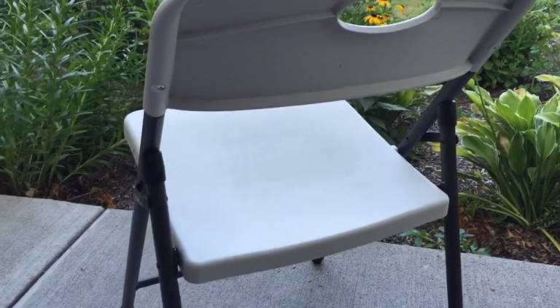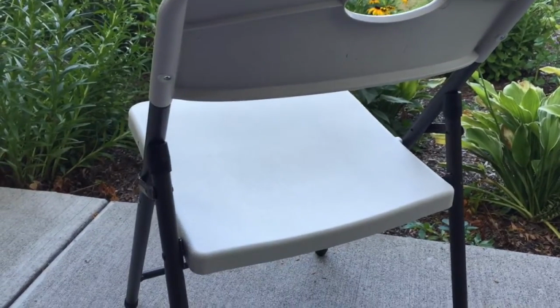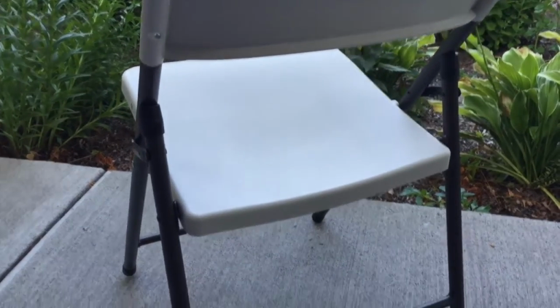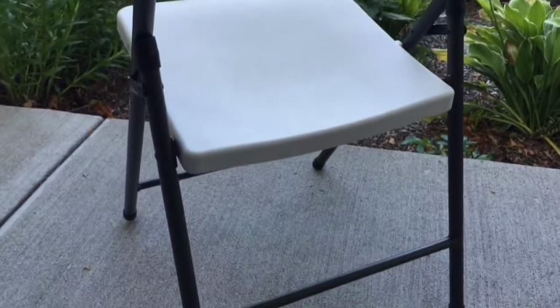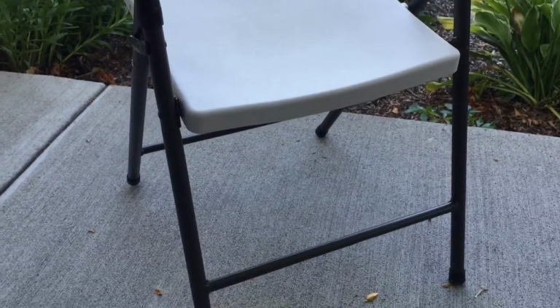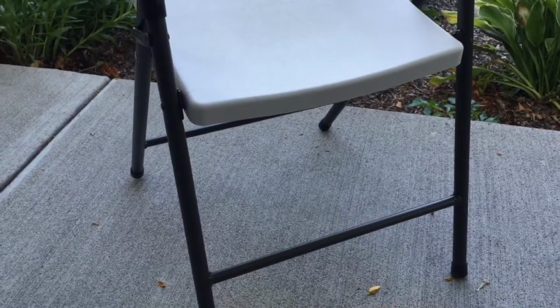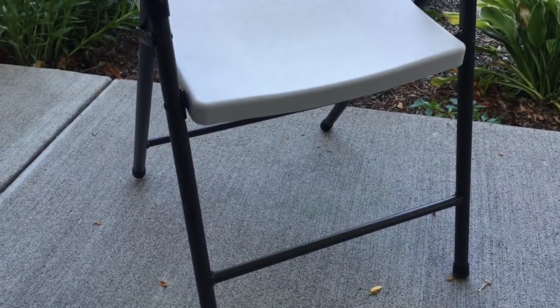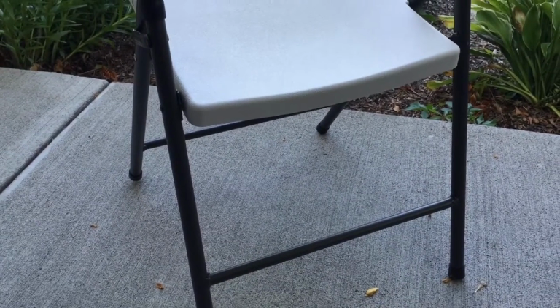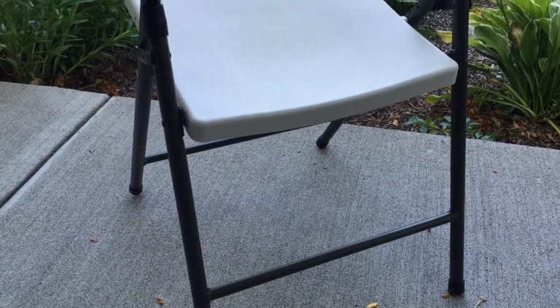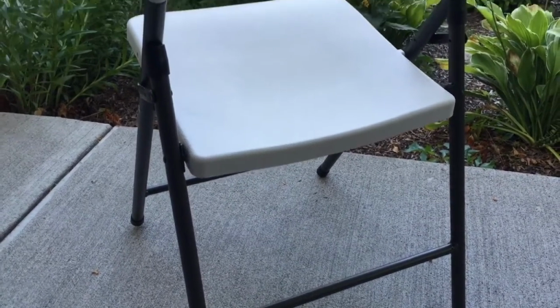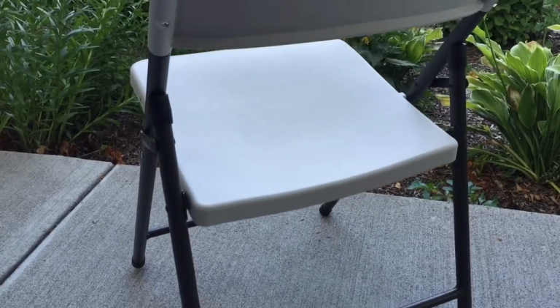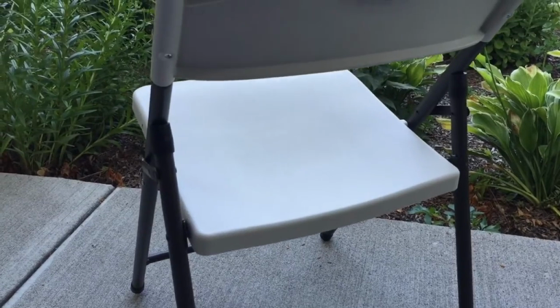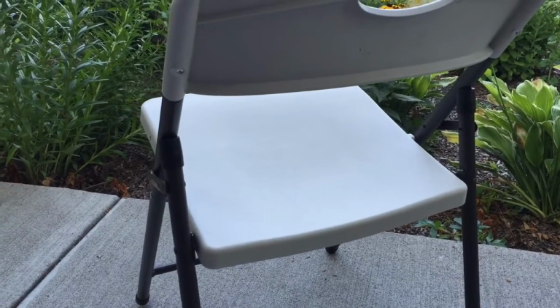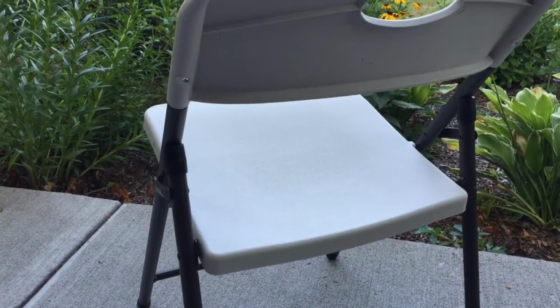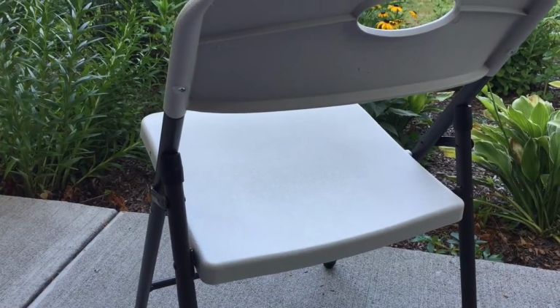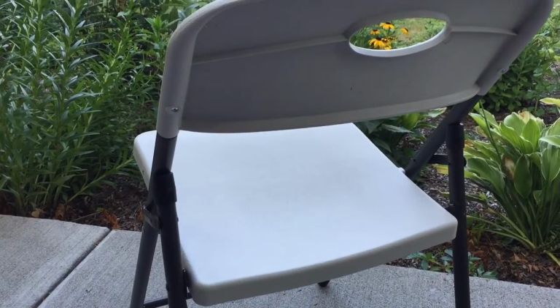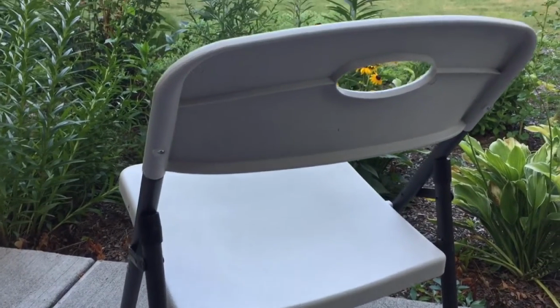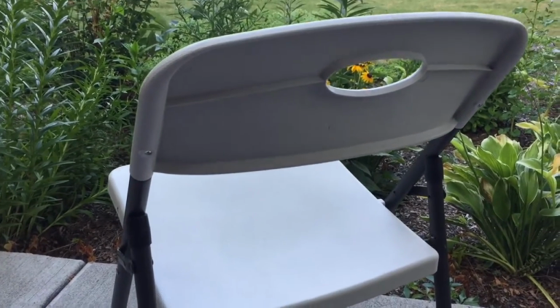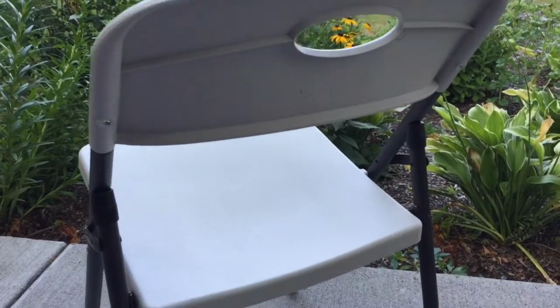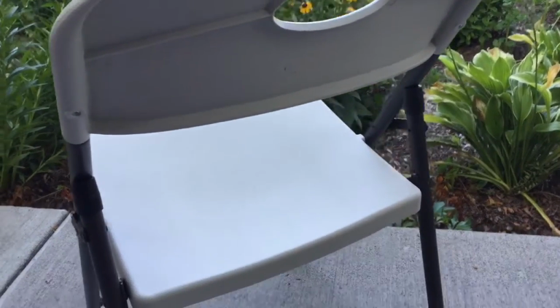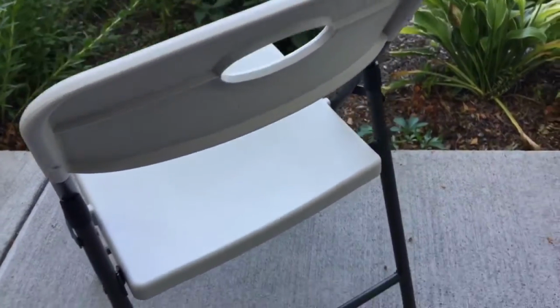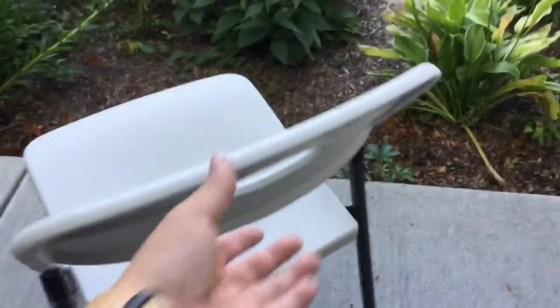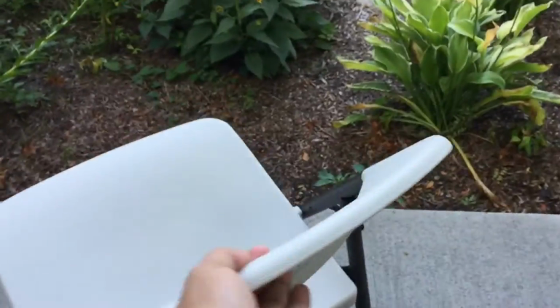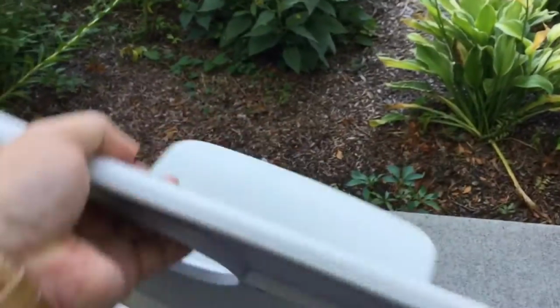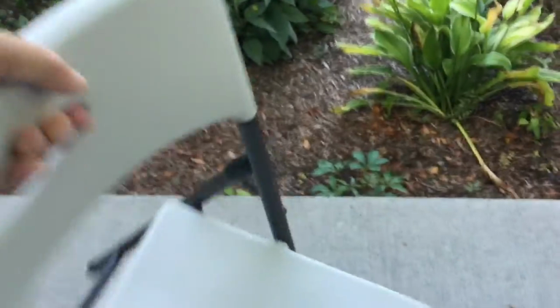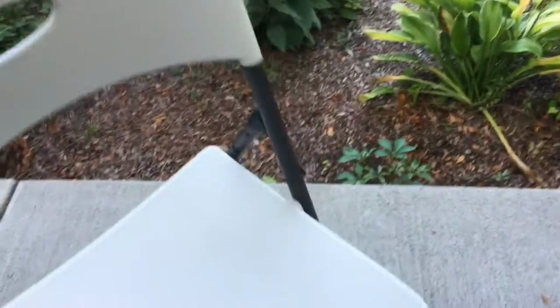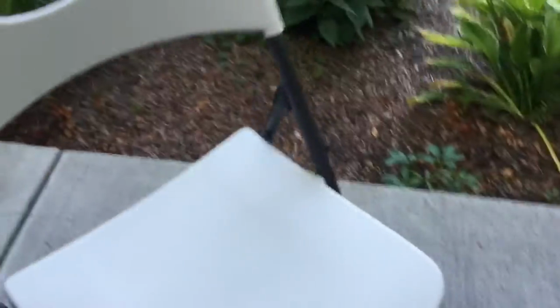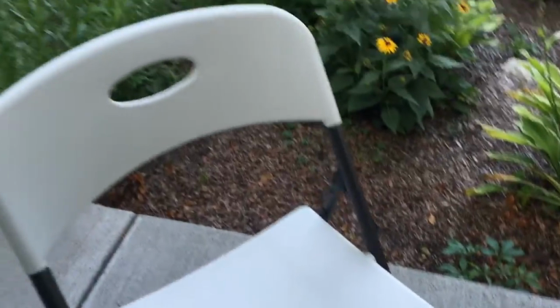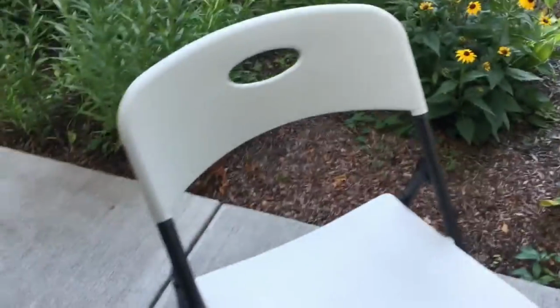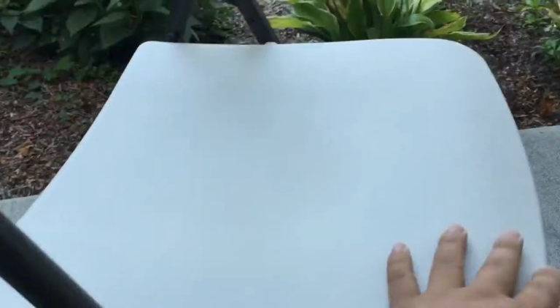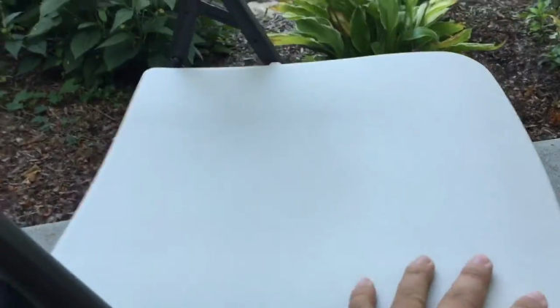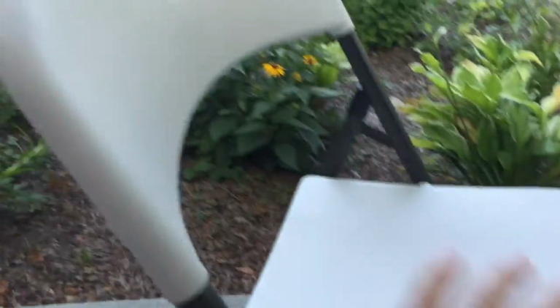They come in a set of four from Amazon and your per-chair cost is somewhere in the neighborhood of $12 or $13. So it ends up being a pretty good value, and I'm actually pretty impressed with these chairs. These were available Prime.